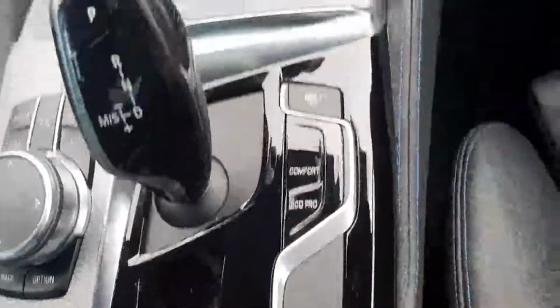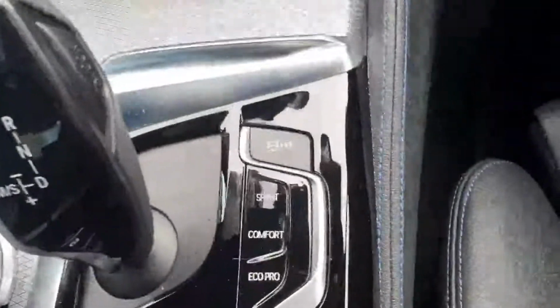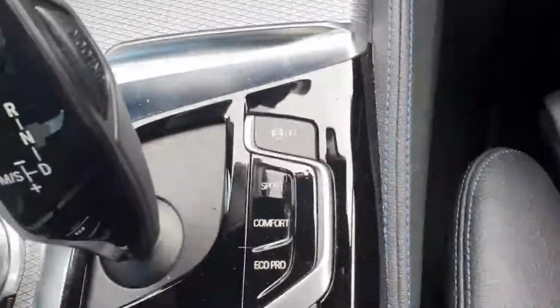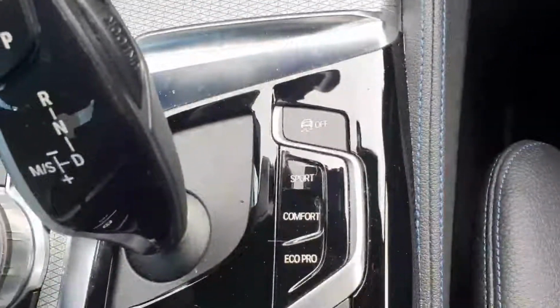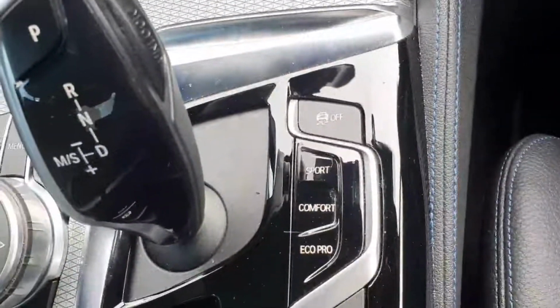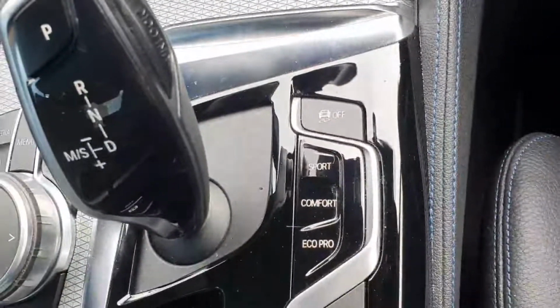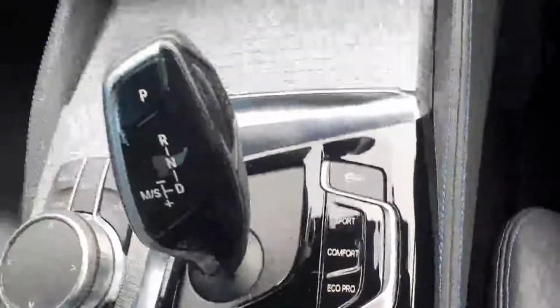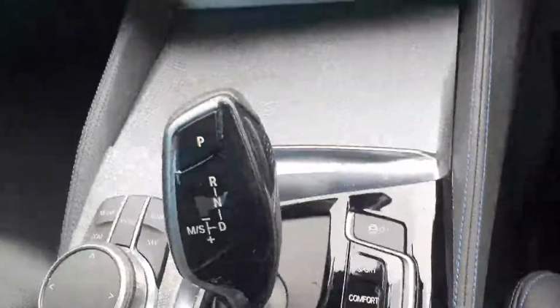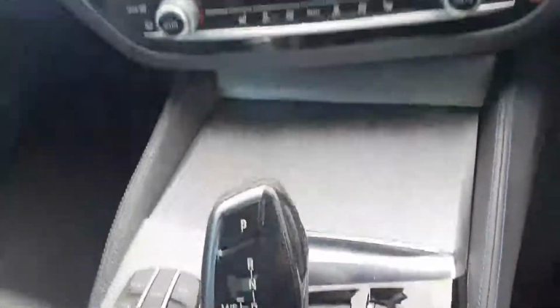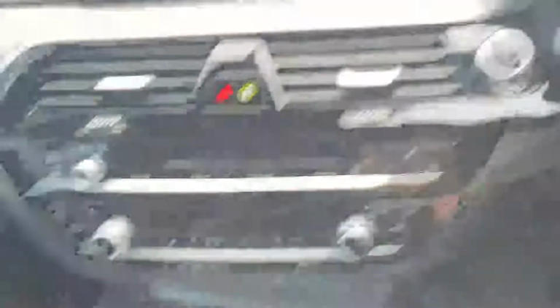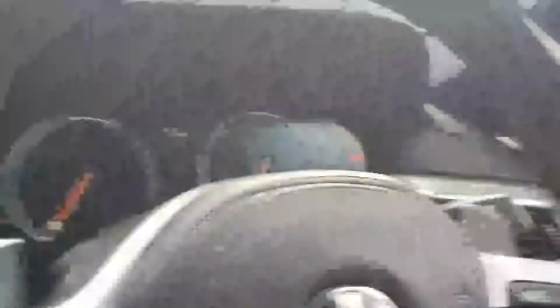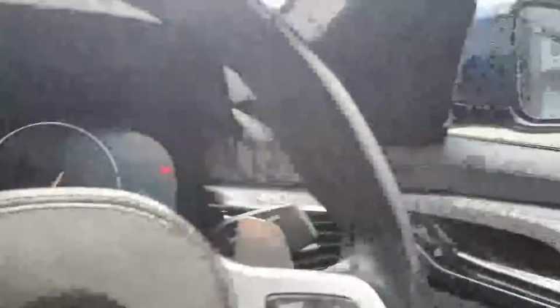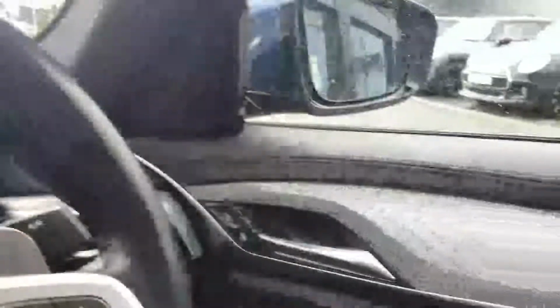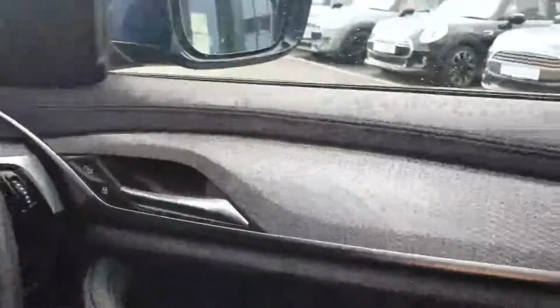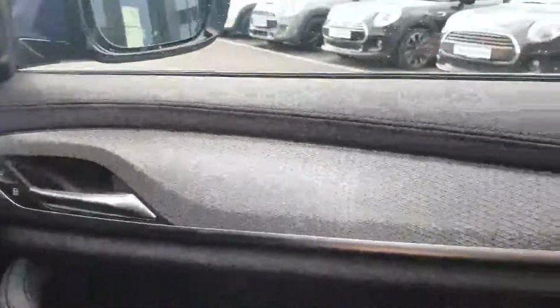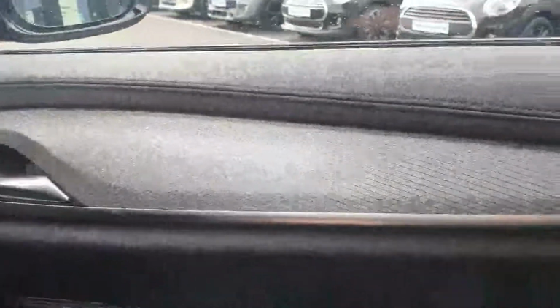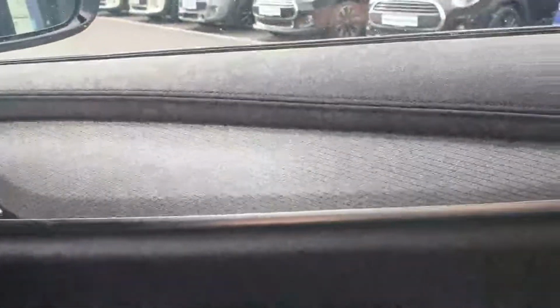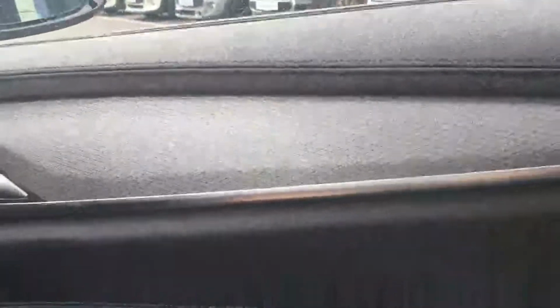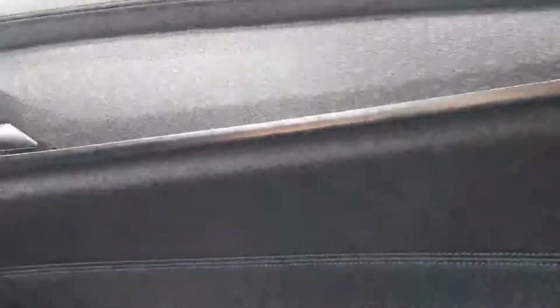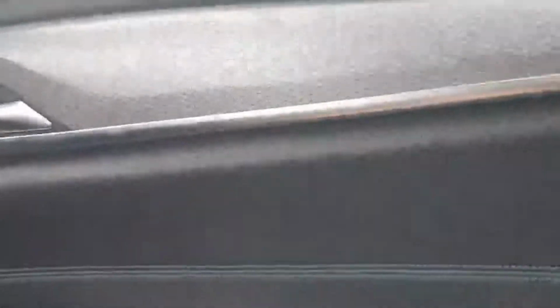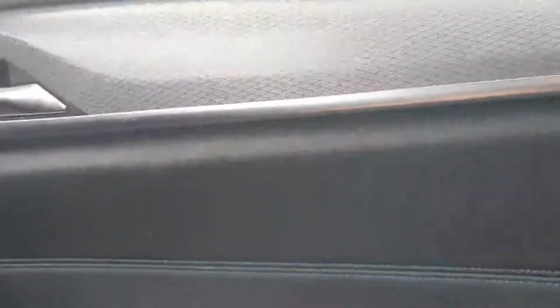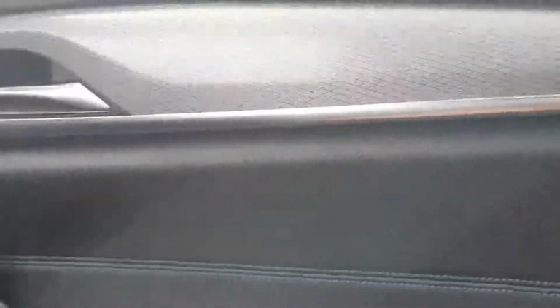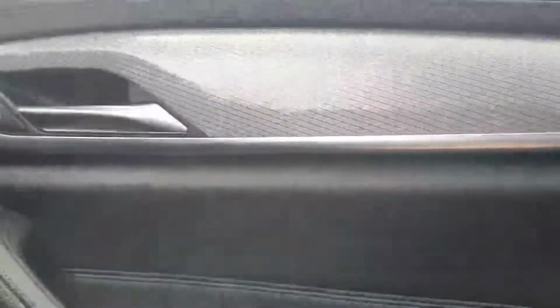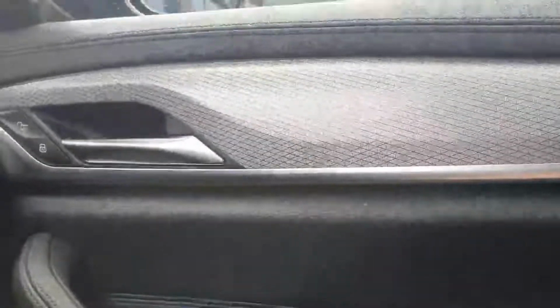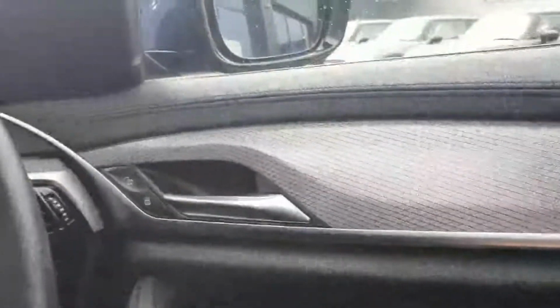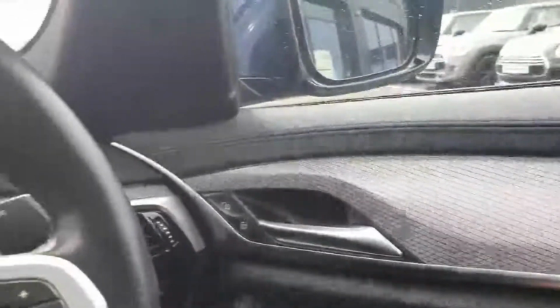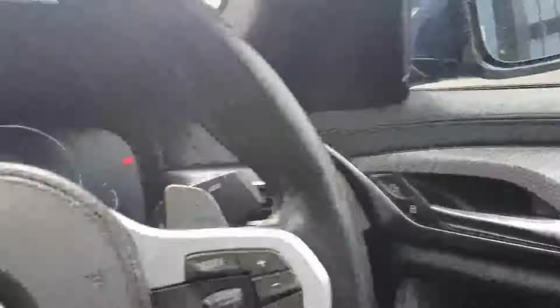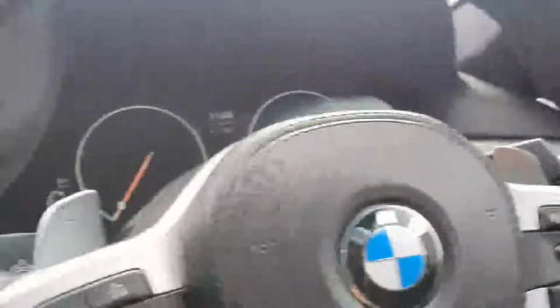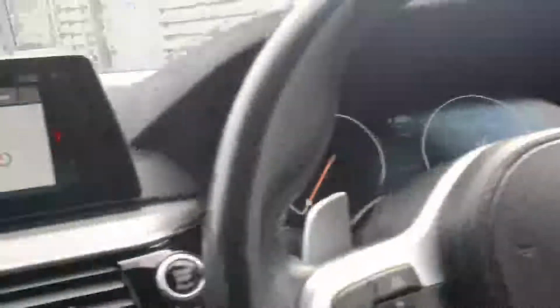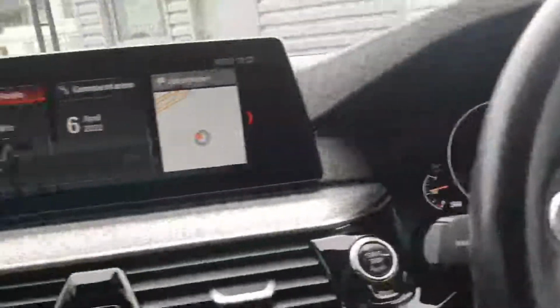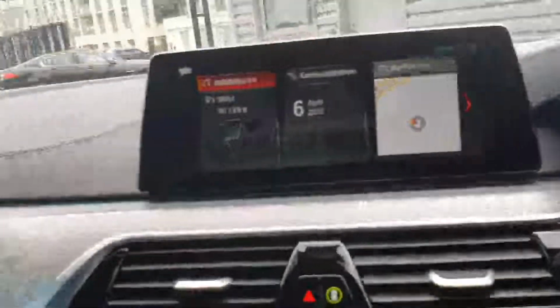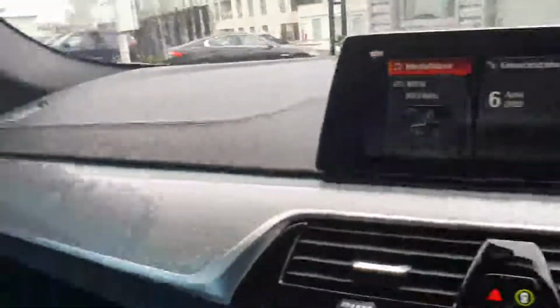You also have sport, comfort, and eco pro modes of driving. Just a quick look here at the silver trim, and underneath that would be the ambient lighting, which can be changed in the iDrive.